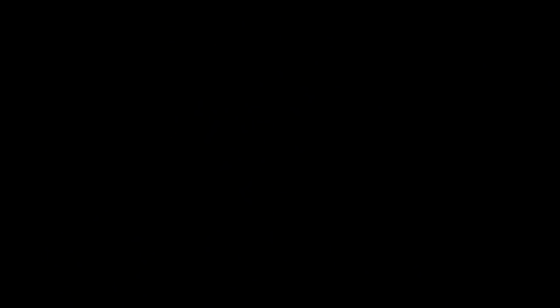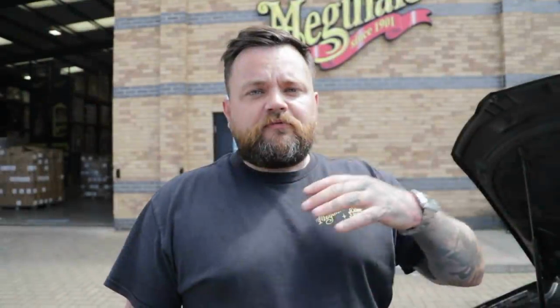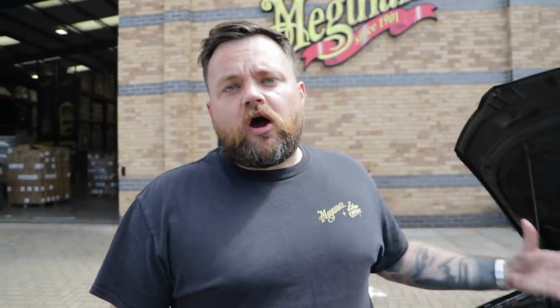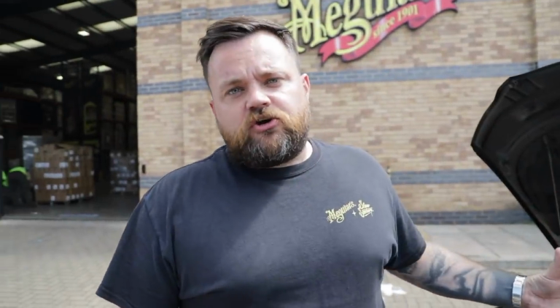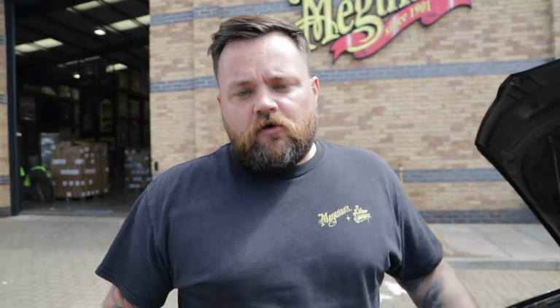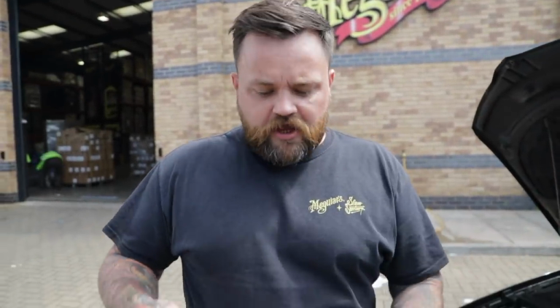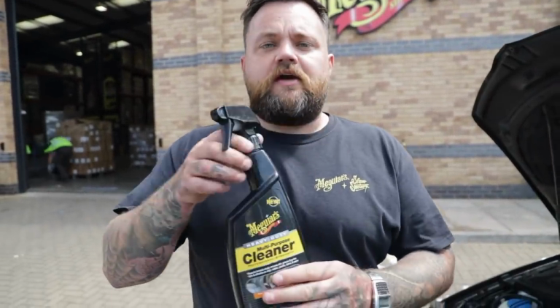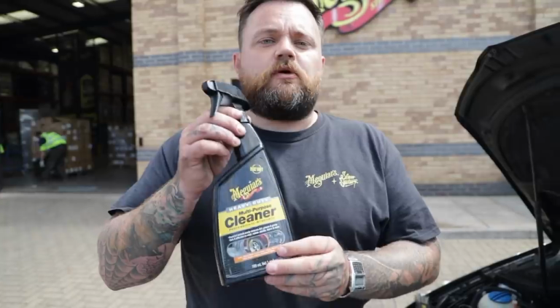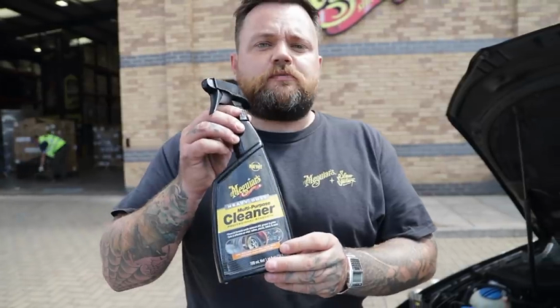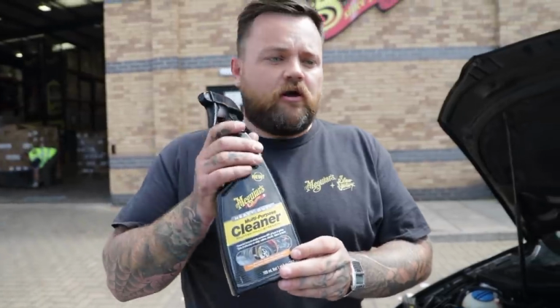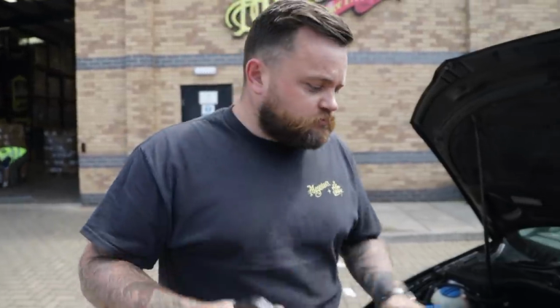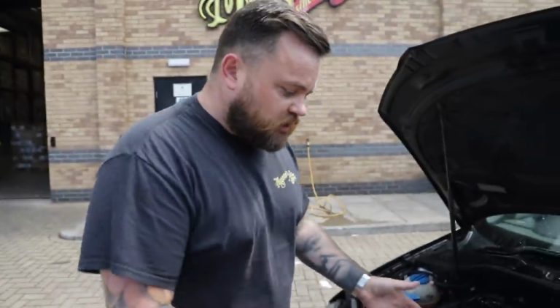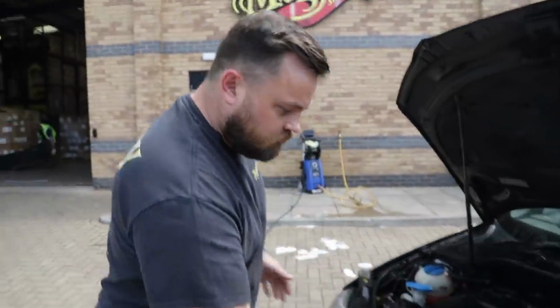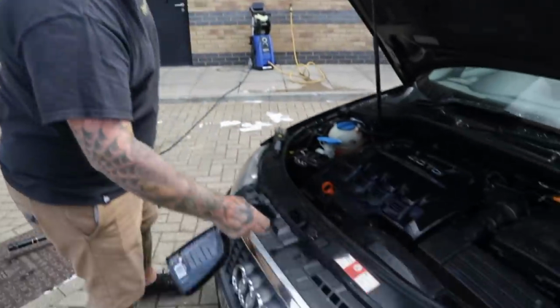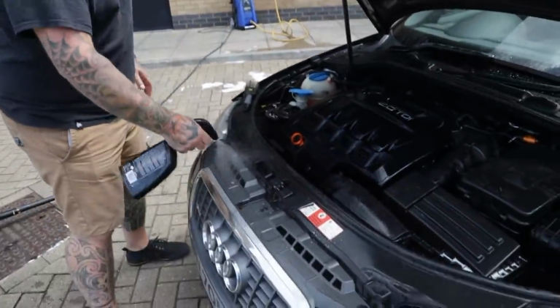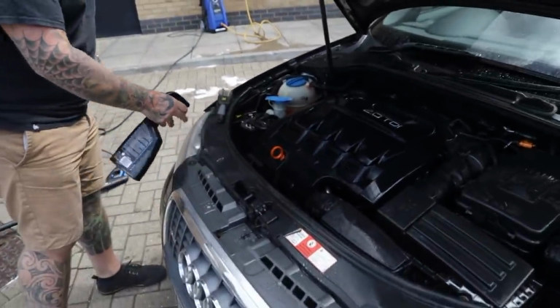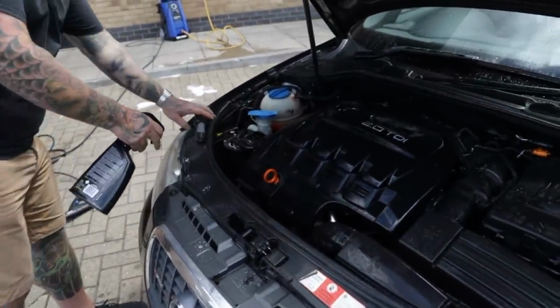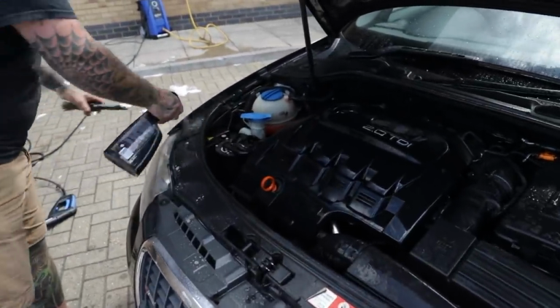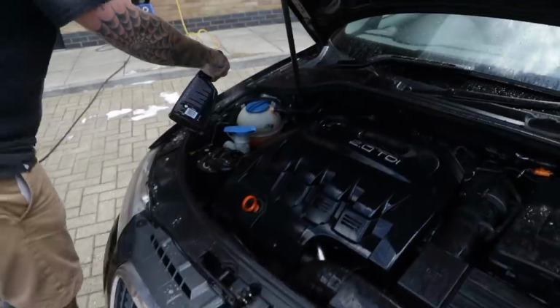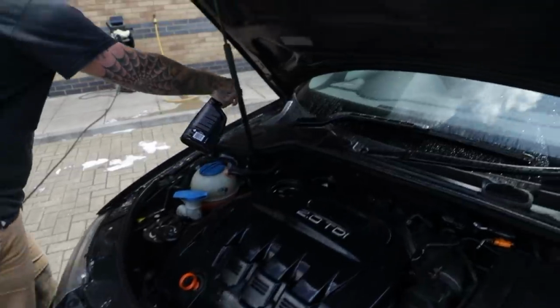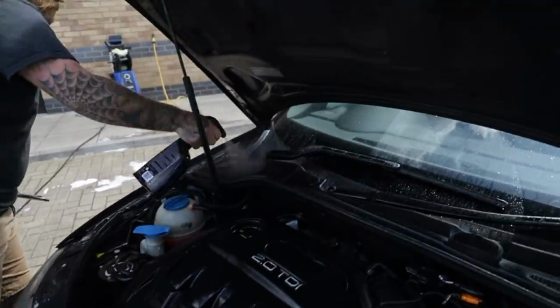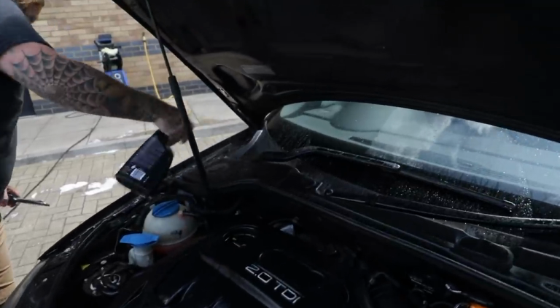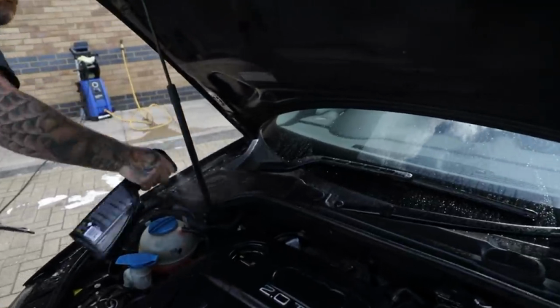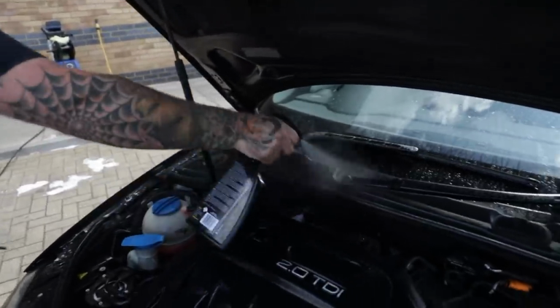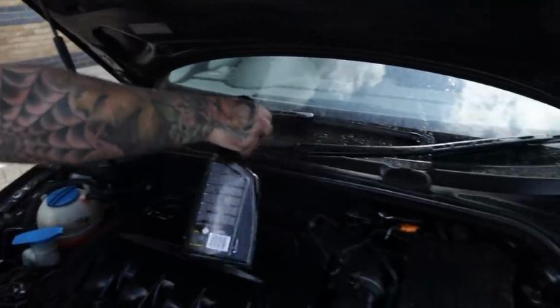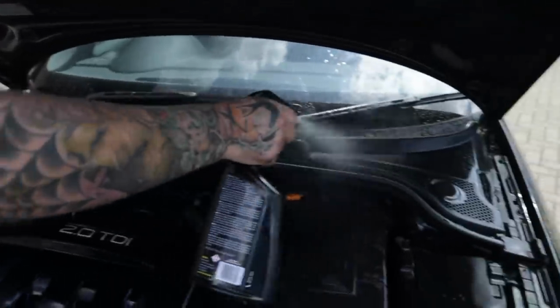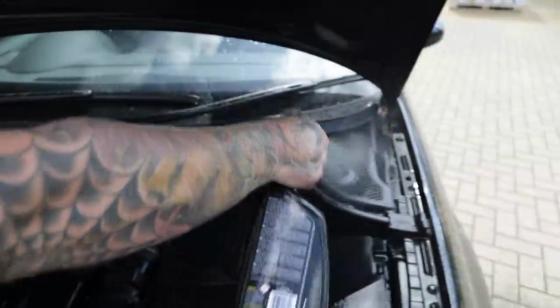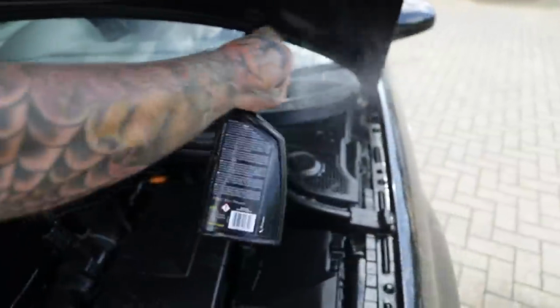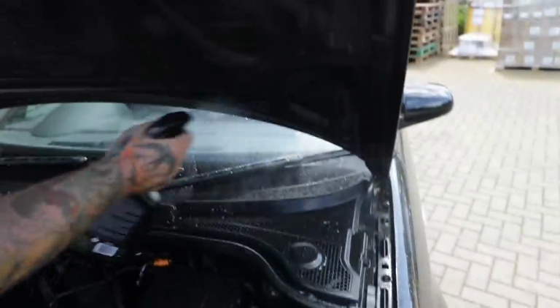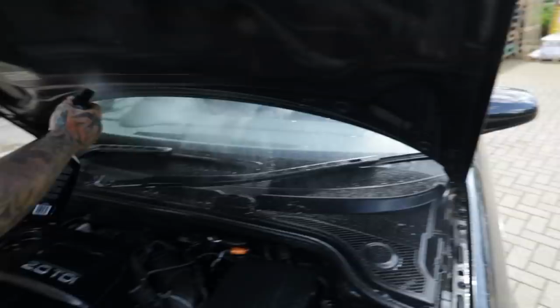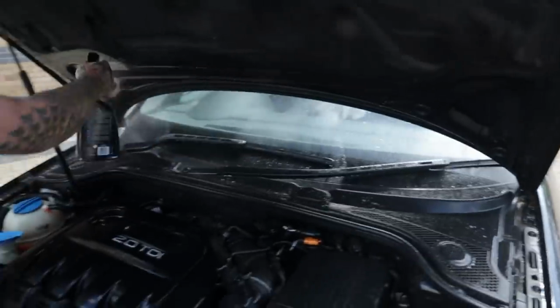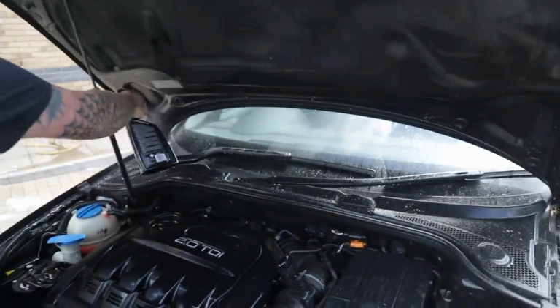Before you dry the engine off, I set about with the heavy duty multi-purpose cleaner, because we're going to clean all the extras that aren't really part of the engine bay itself — so the scuttle panel, and all around on the bonnet.